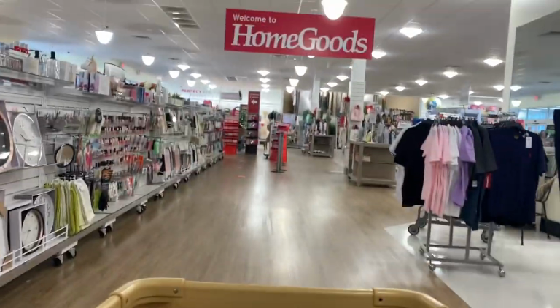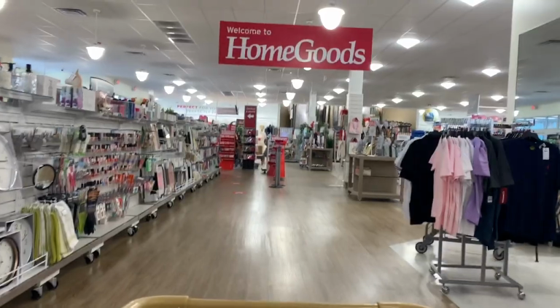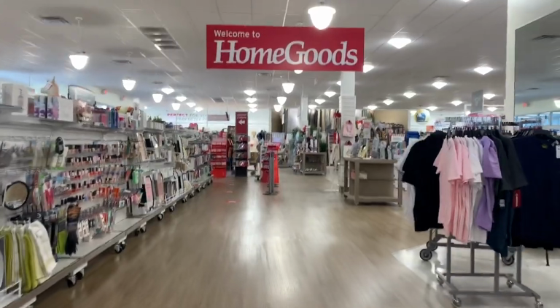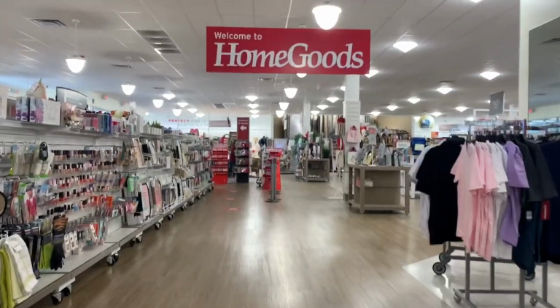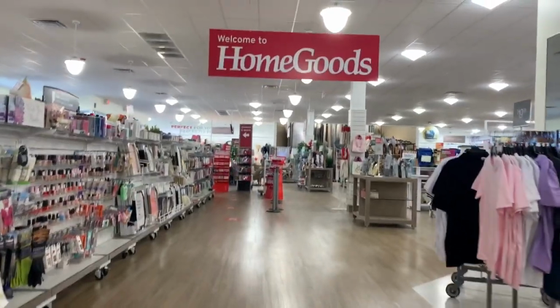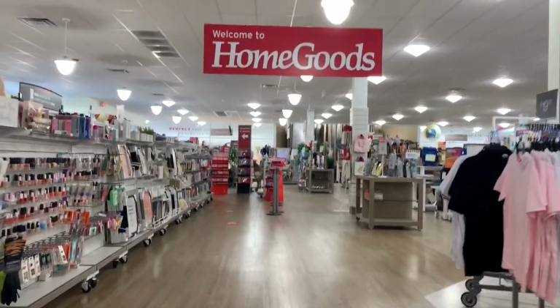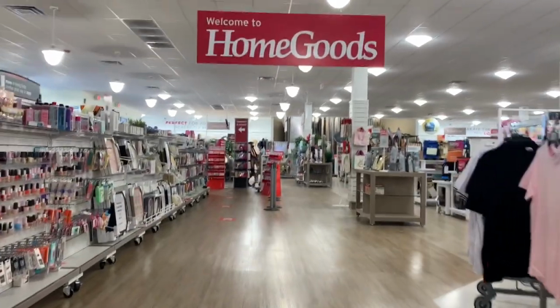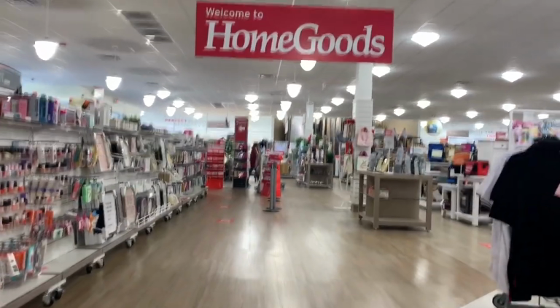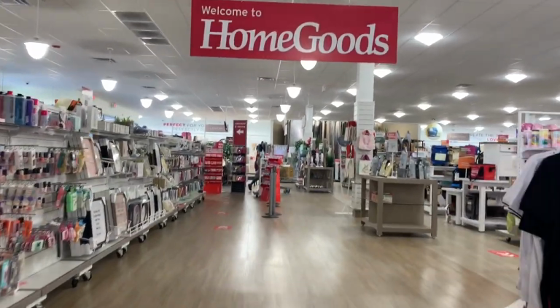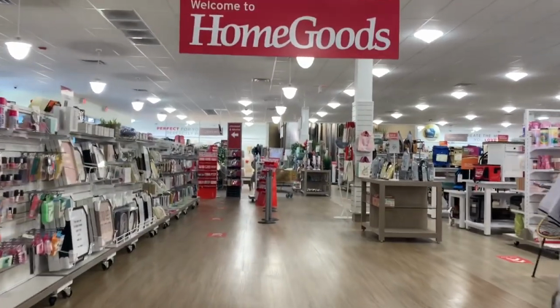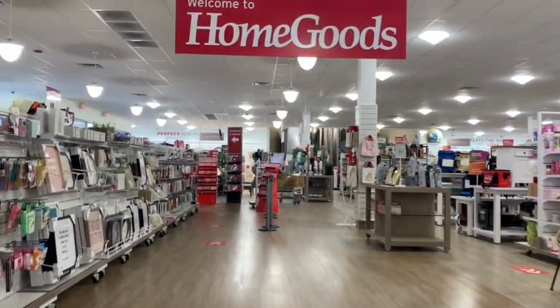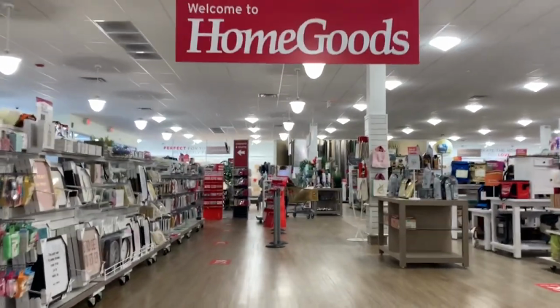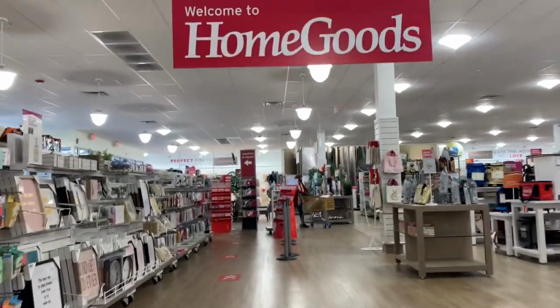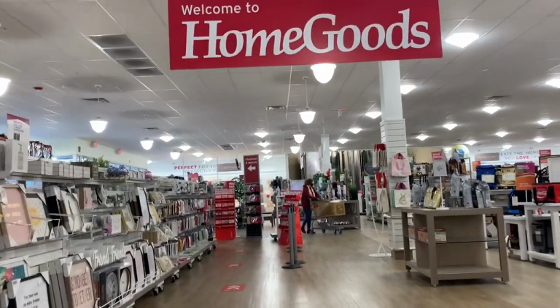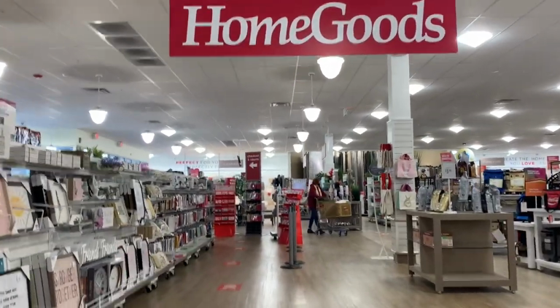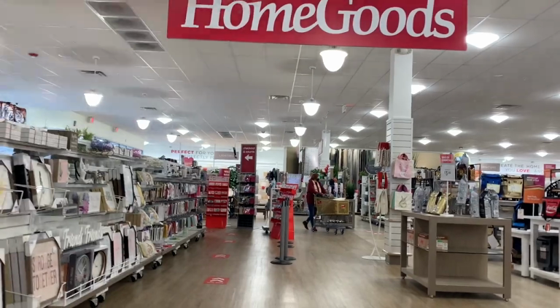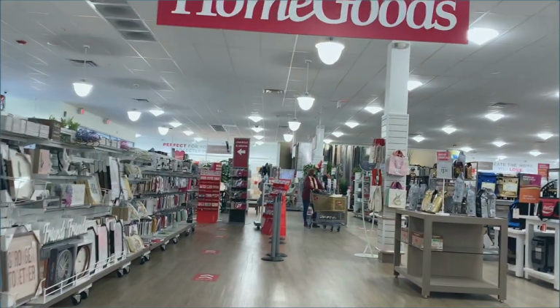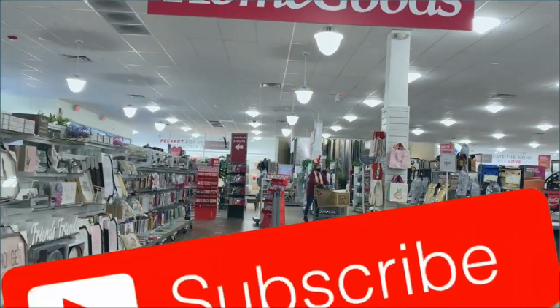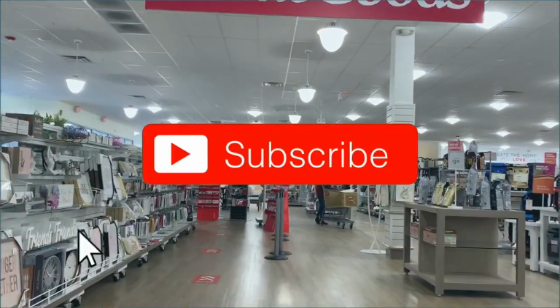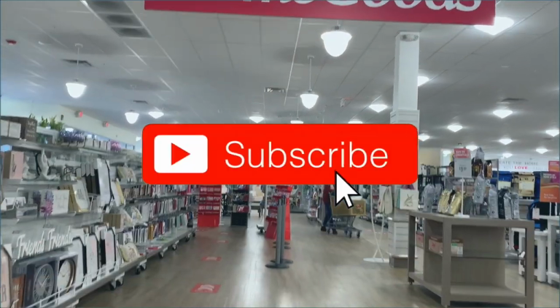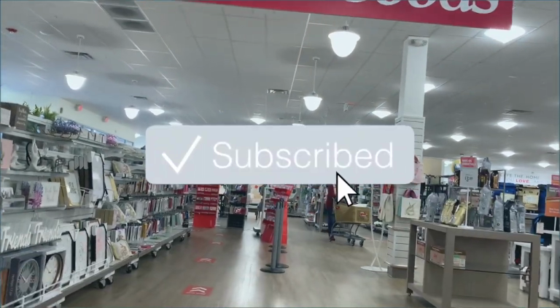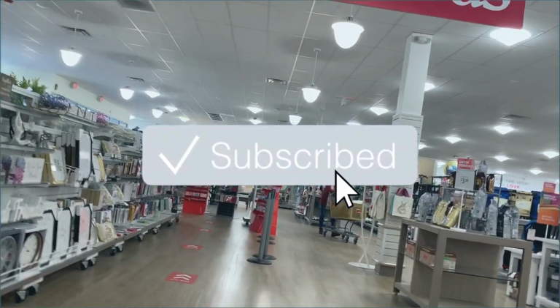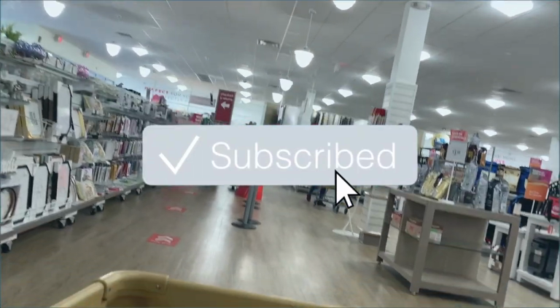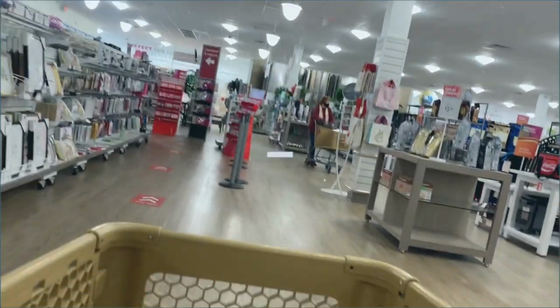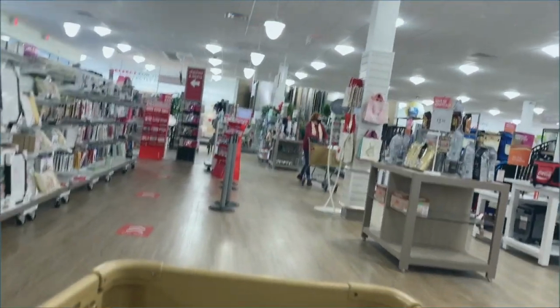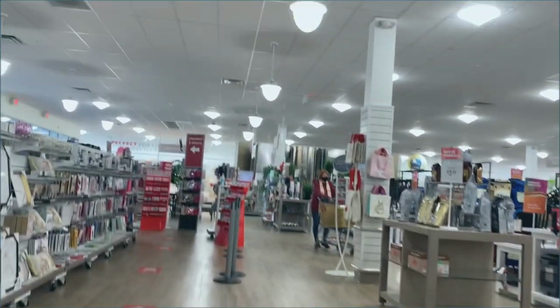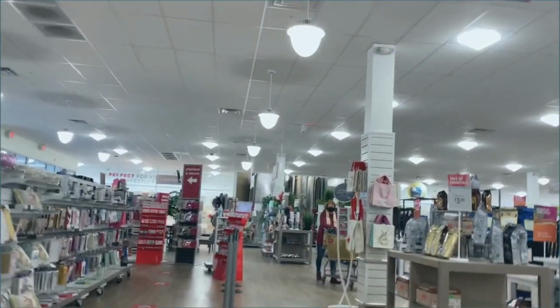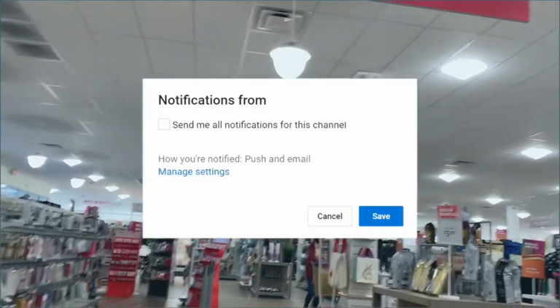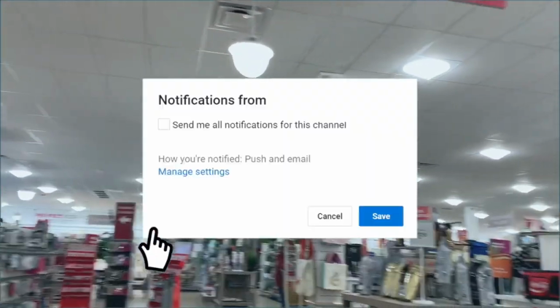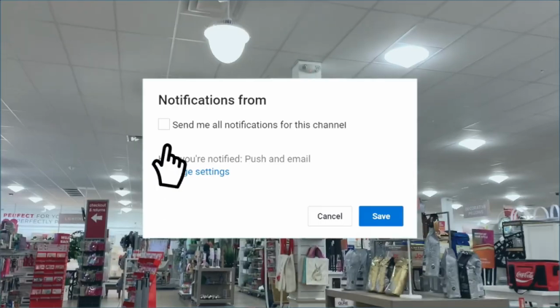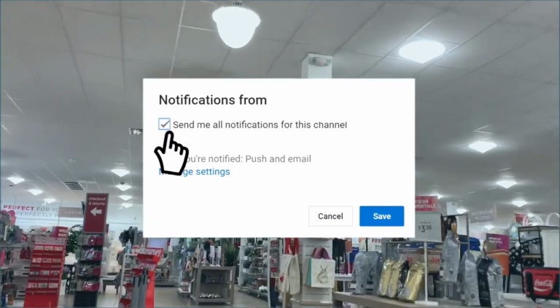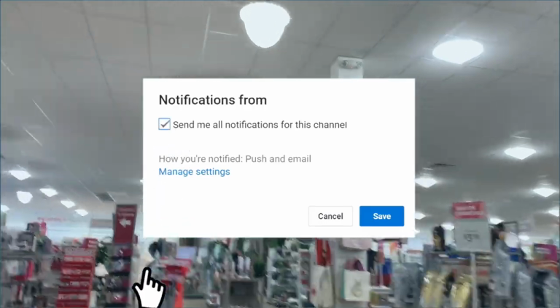Hey everyone, thanks so much for stopping by today. We are going to Home Goods to see what type of redone items we can find, and let me tell you, we hit the jackpot — I found so much stuff, so stay tuned.